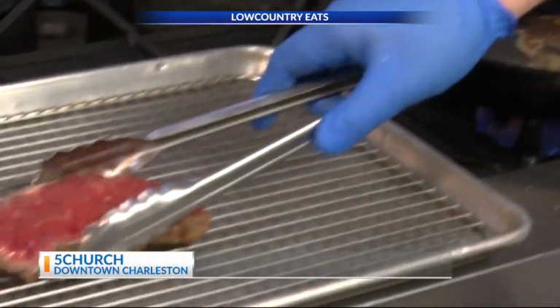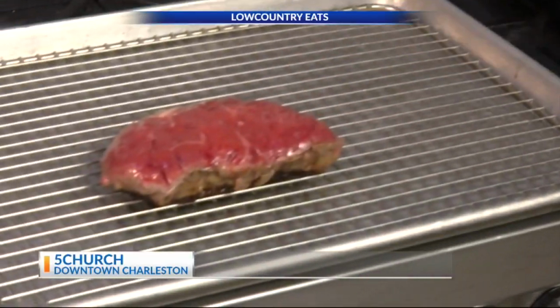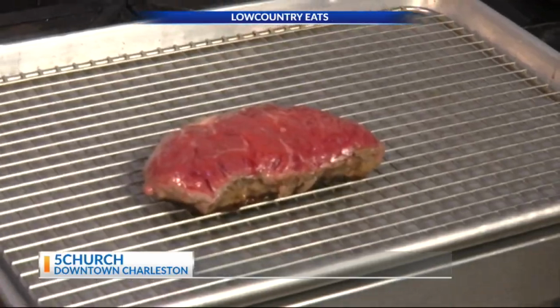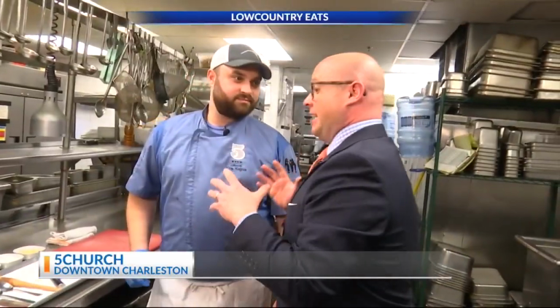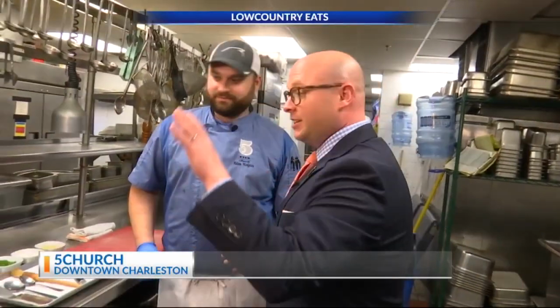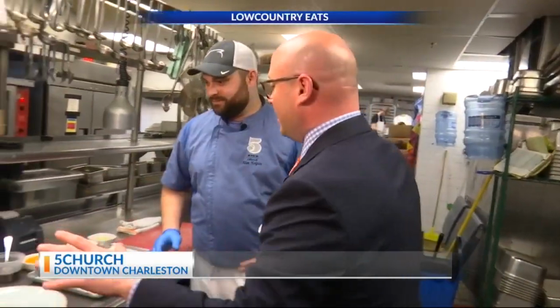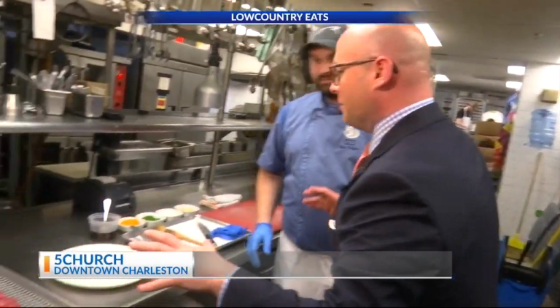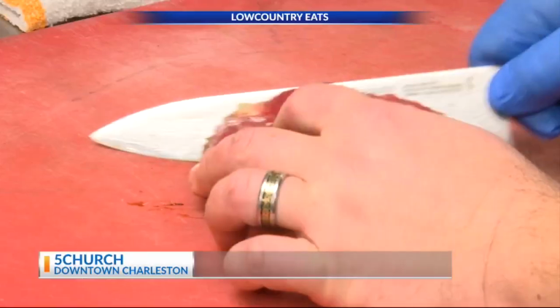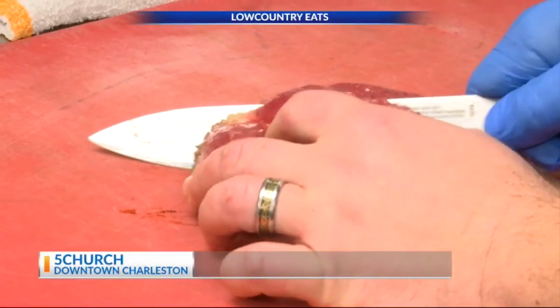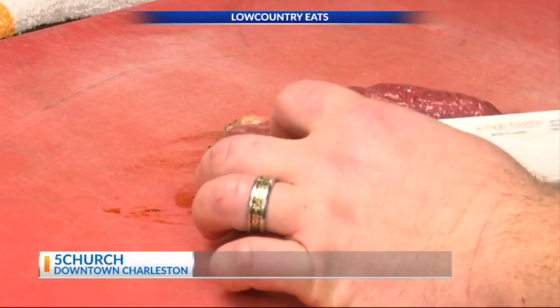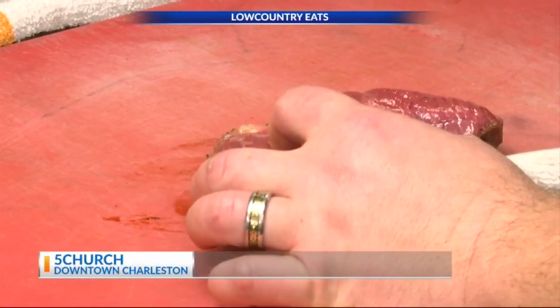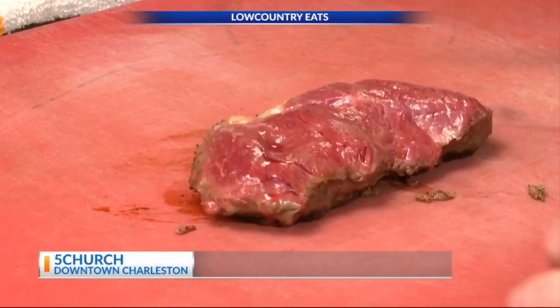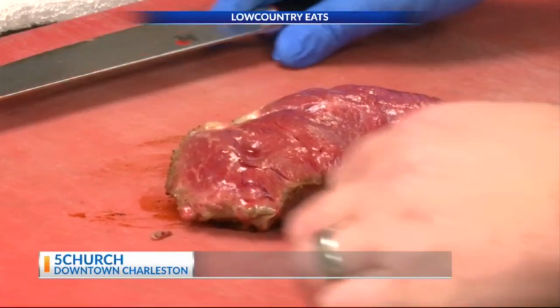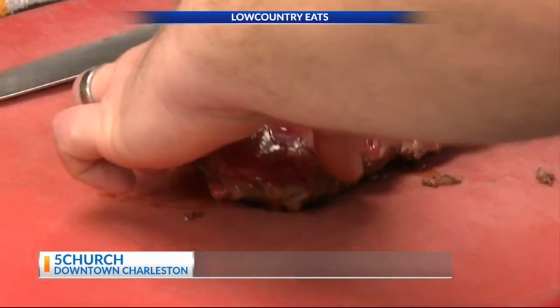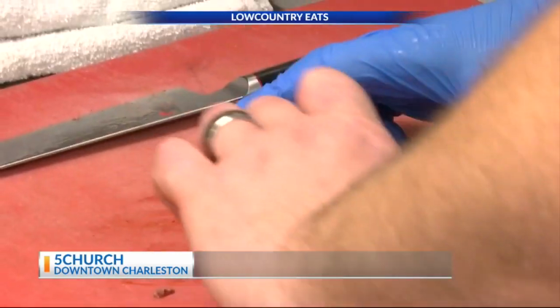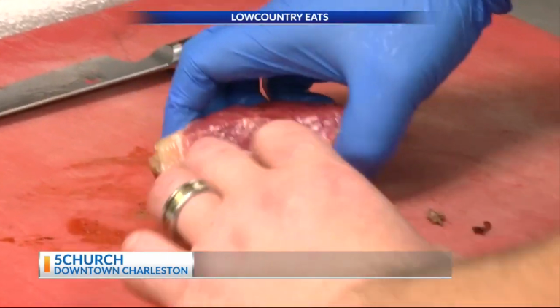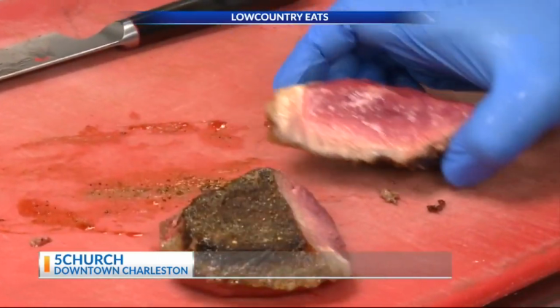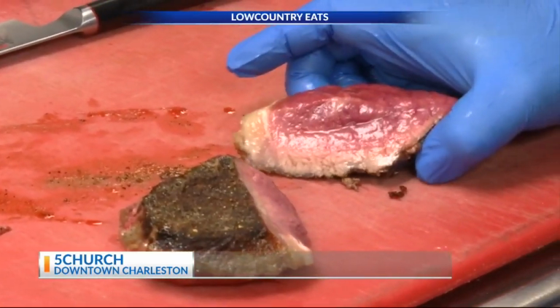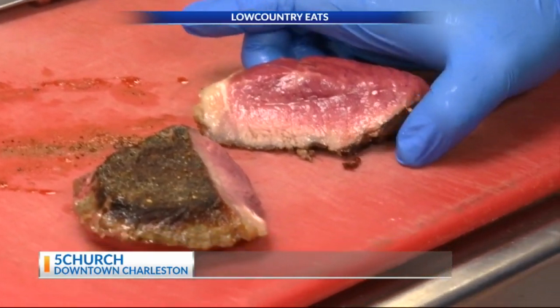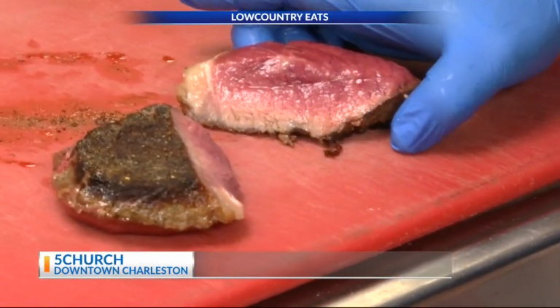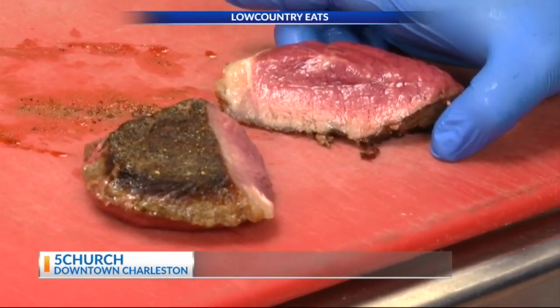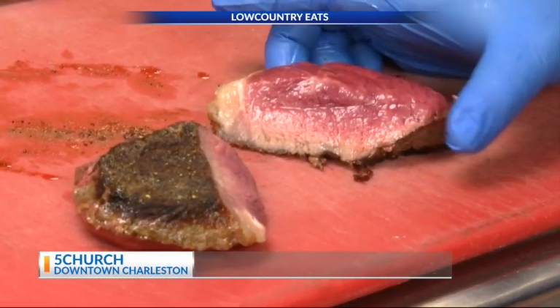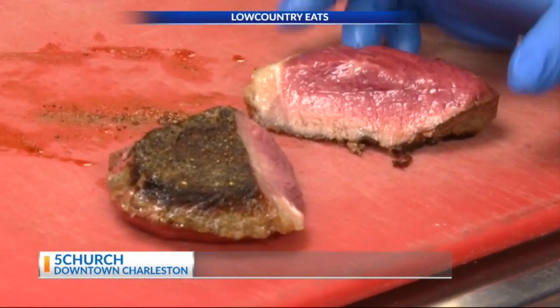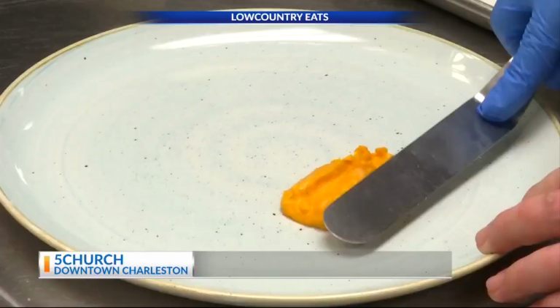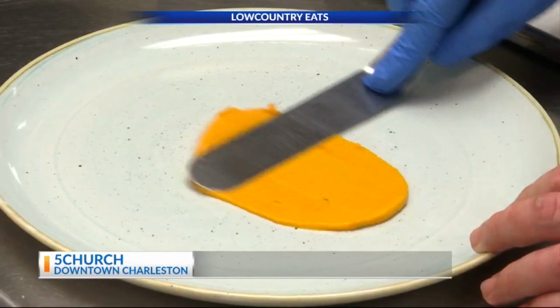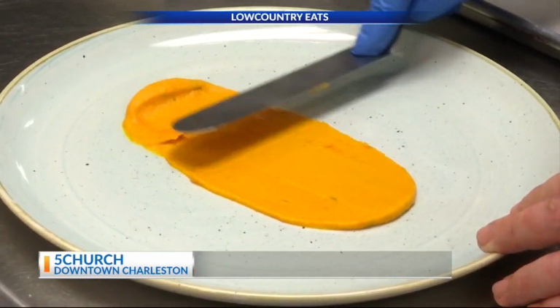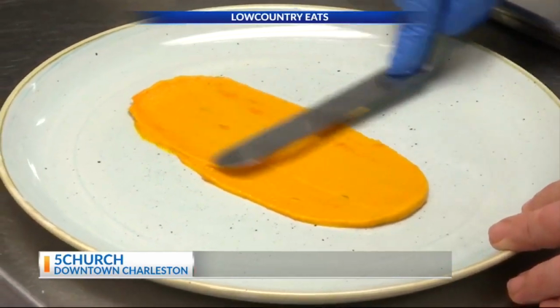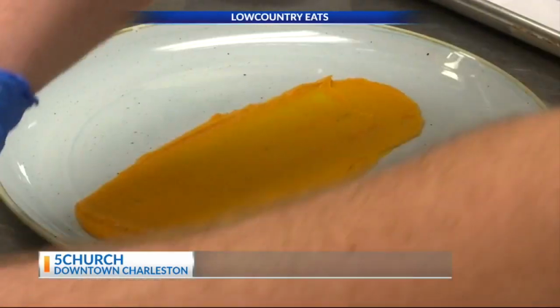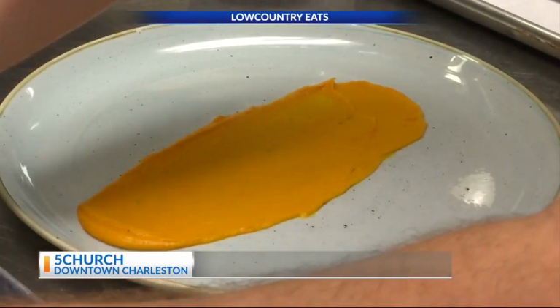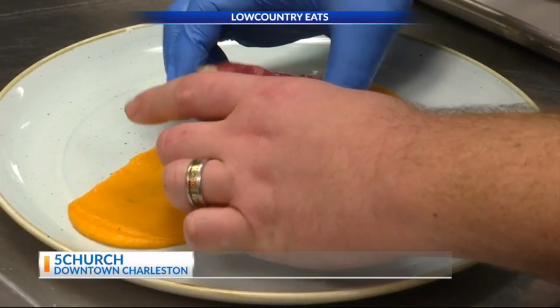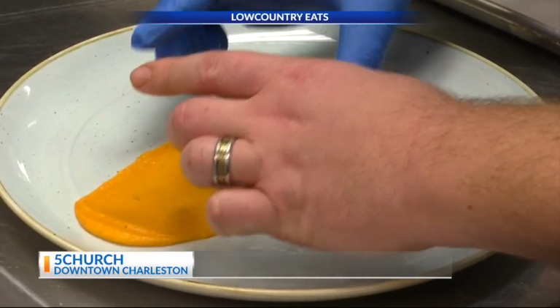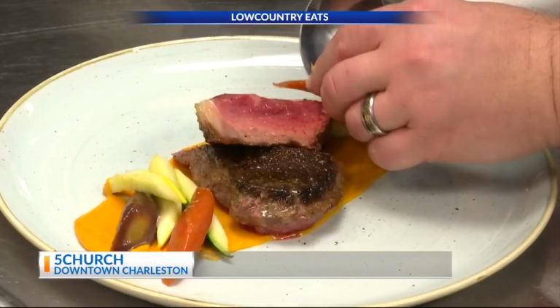We're going to pull it off to rest. The steak's rested, it's now time to plate it. Cut it just like so — check that out. Medium rare inside out. We go from a nice crust all the way up to a rare. So we start with a nice carrot puree, put our steak right in the center, add our vegetables.